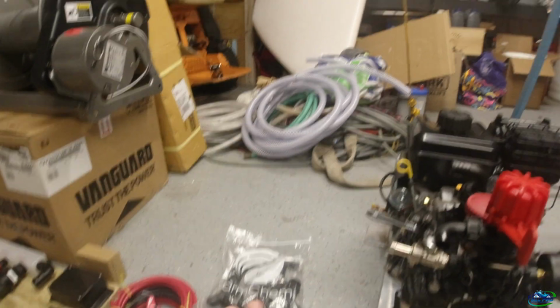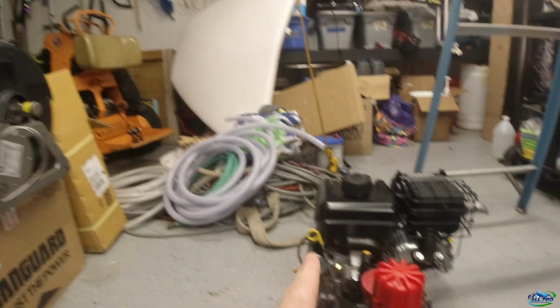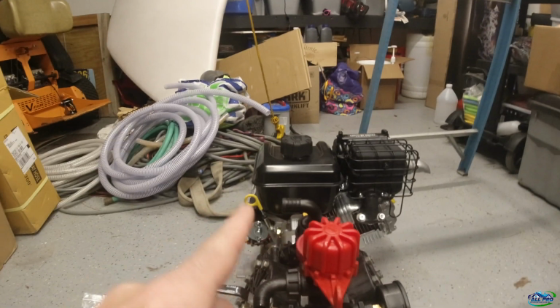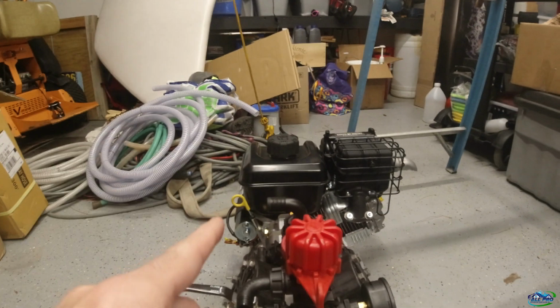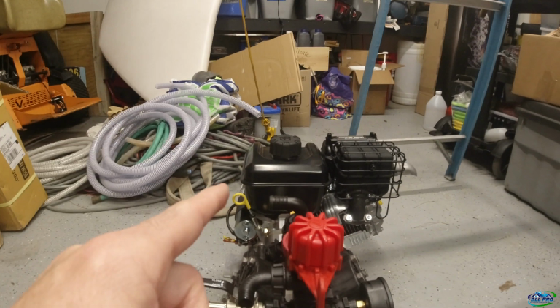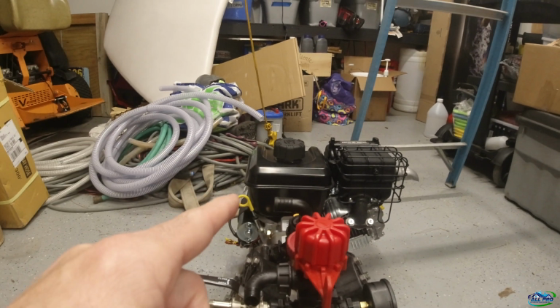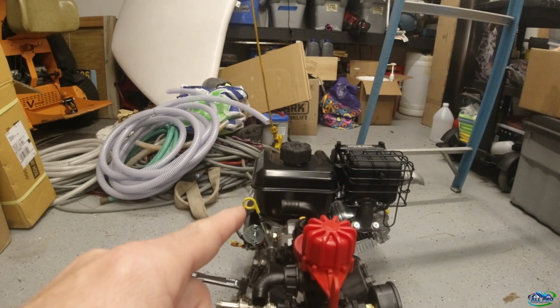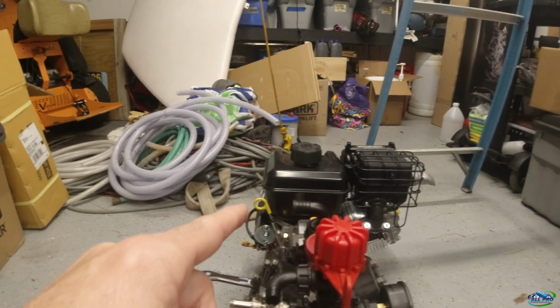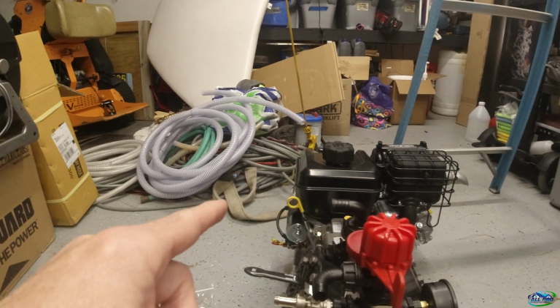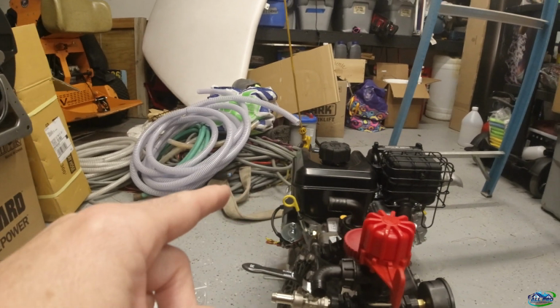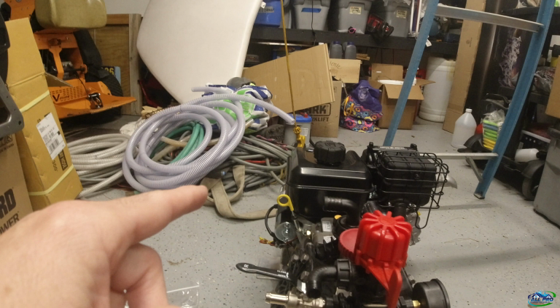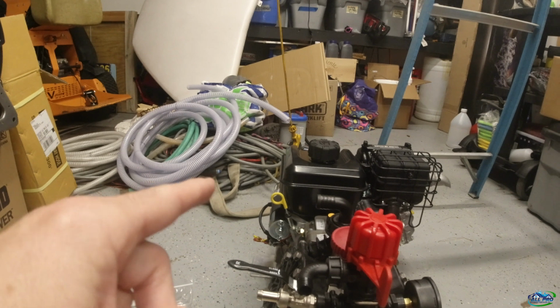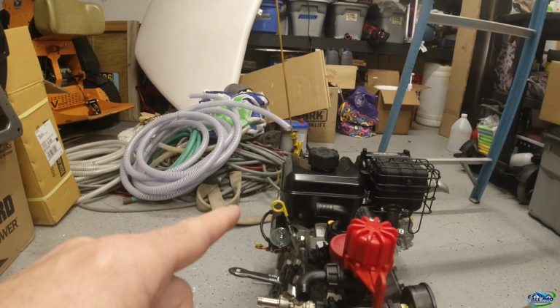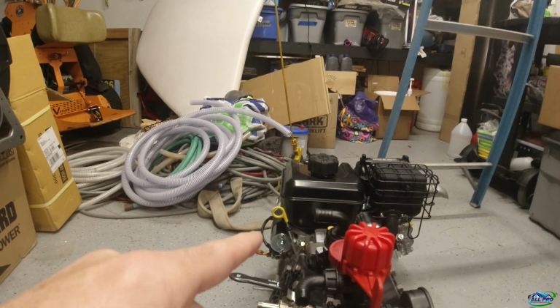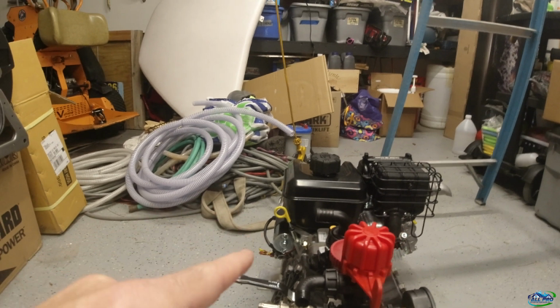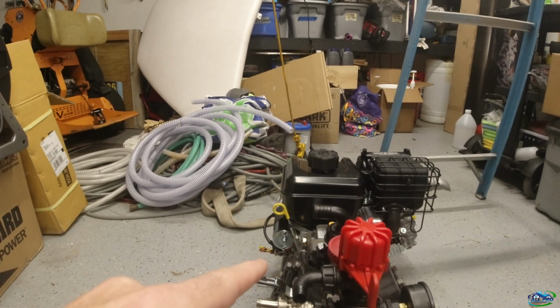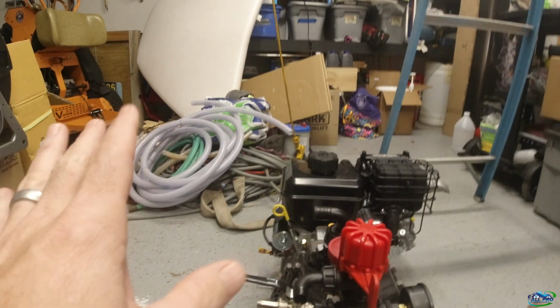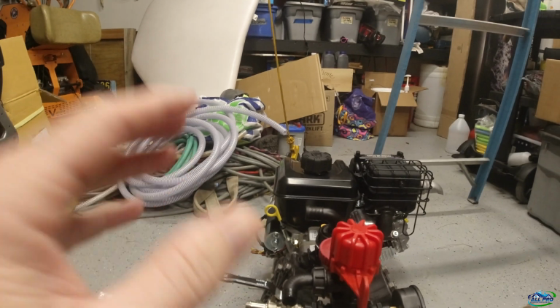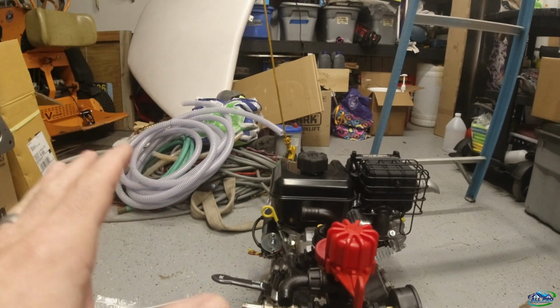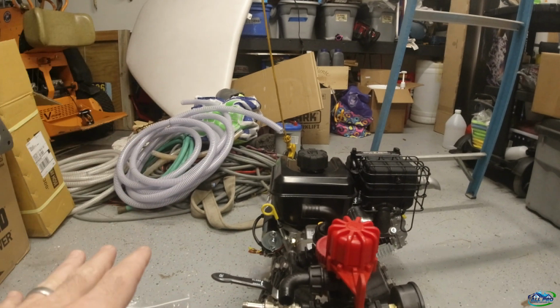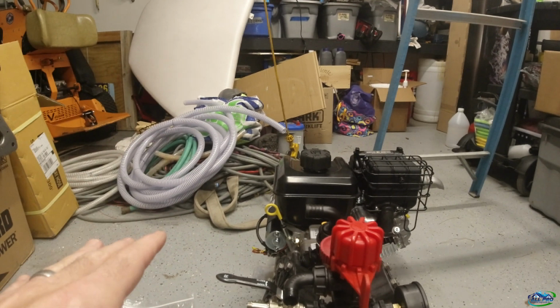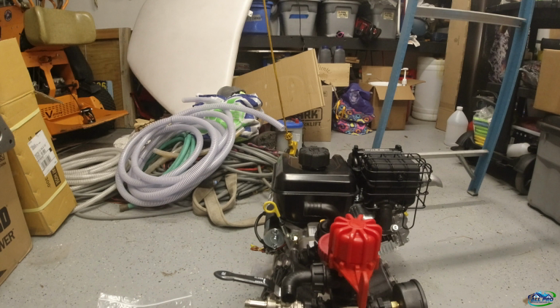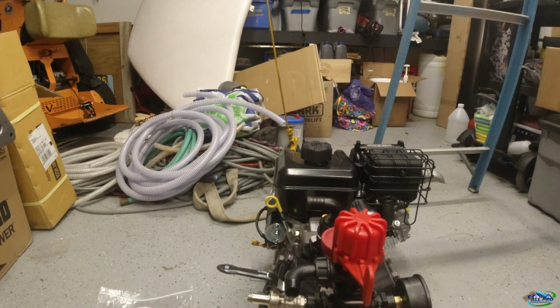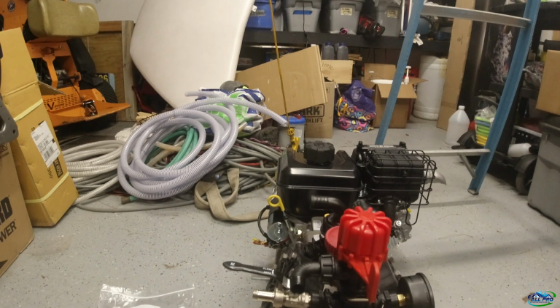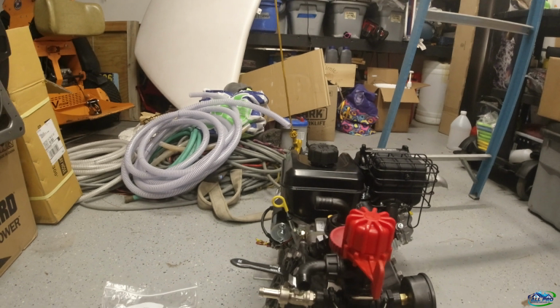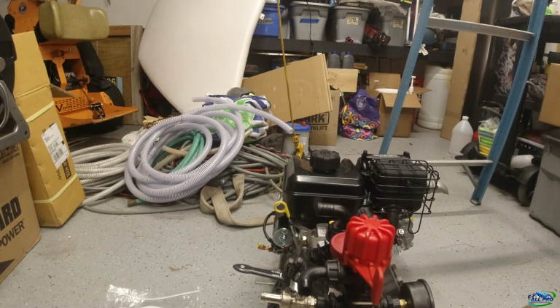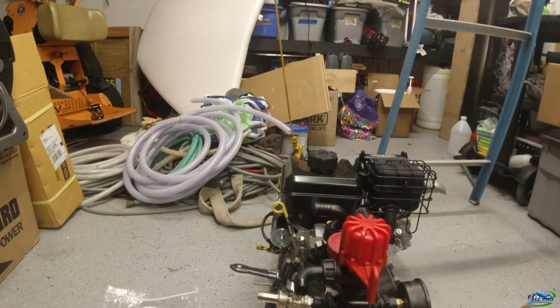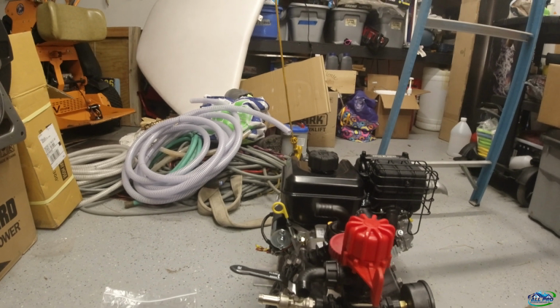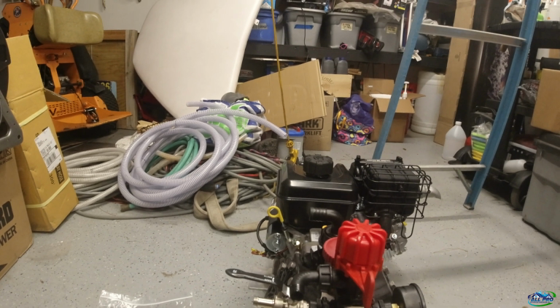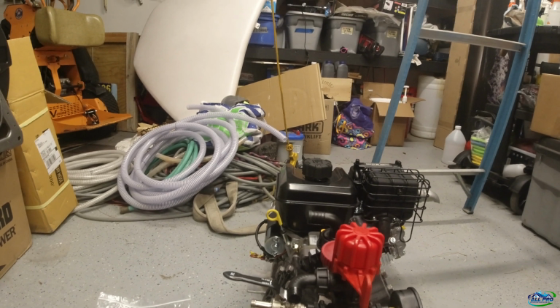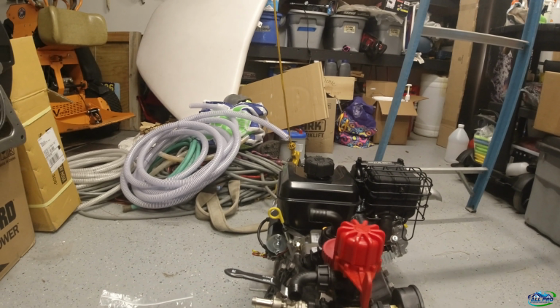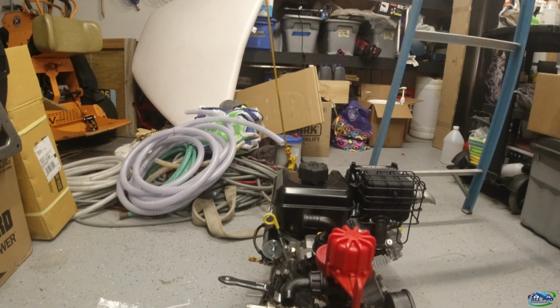The engine, which is a Vanguard six-and-a-half engine, came from a company called Small Engine Warehouse. Very good people to work with, very well packed — it was just a good experience. I recommend them.